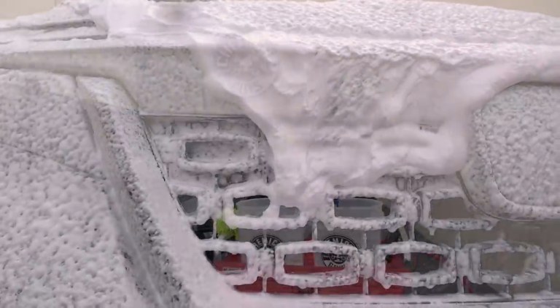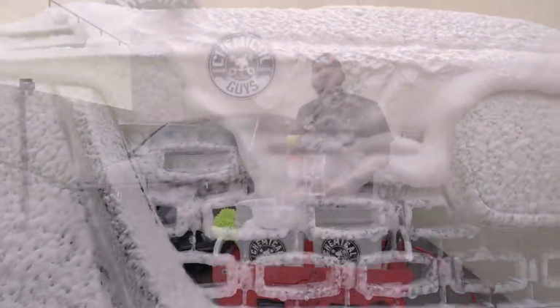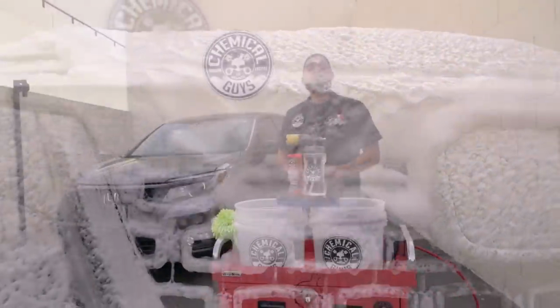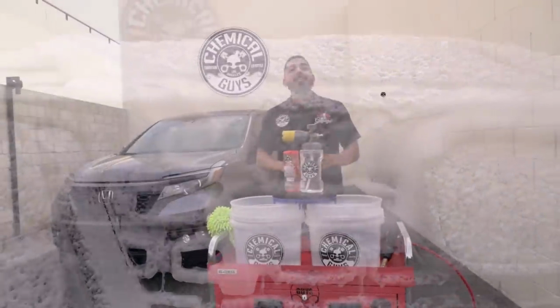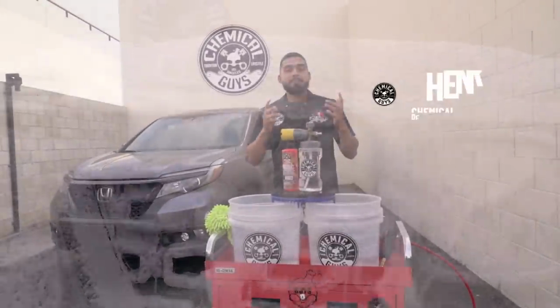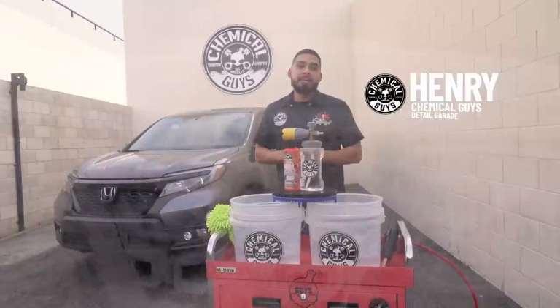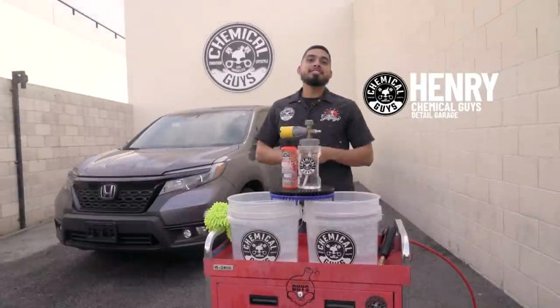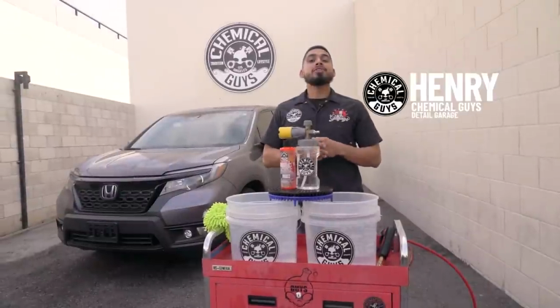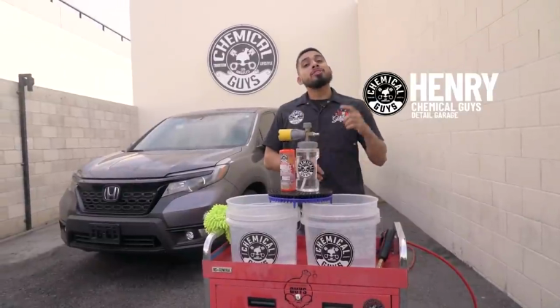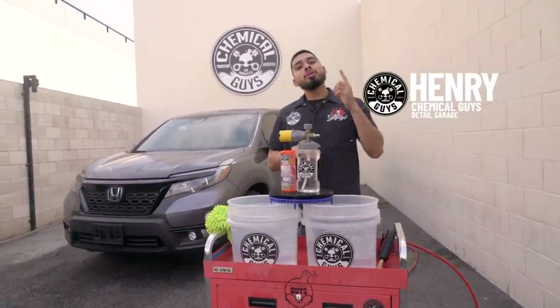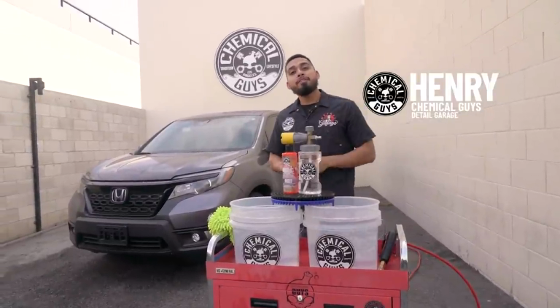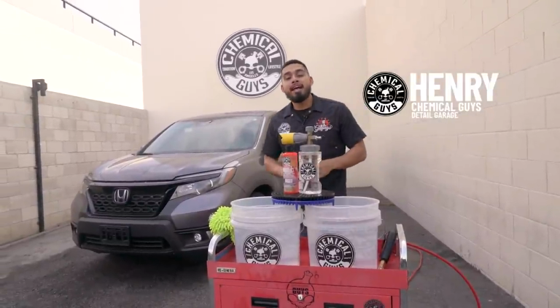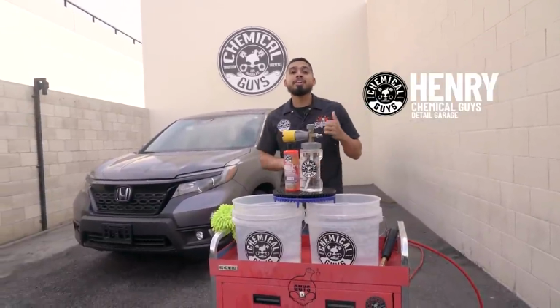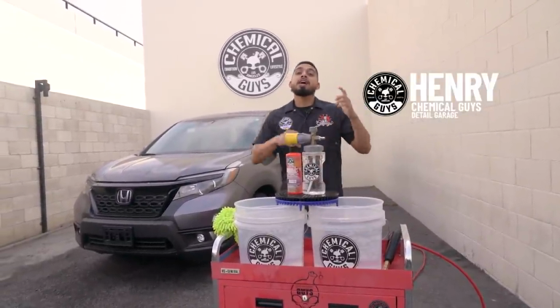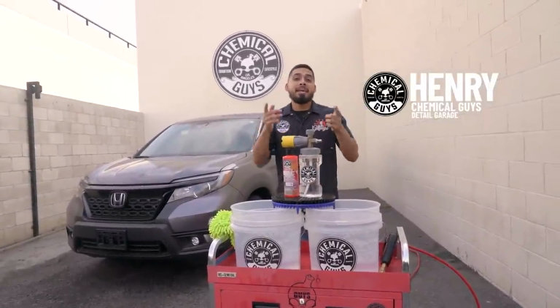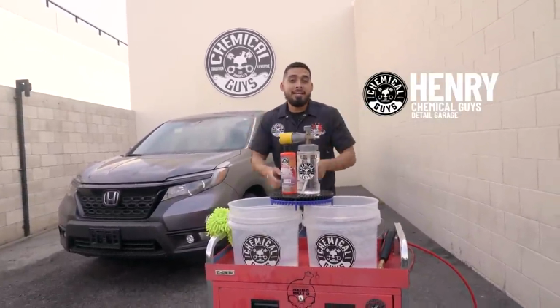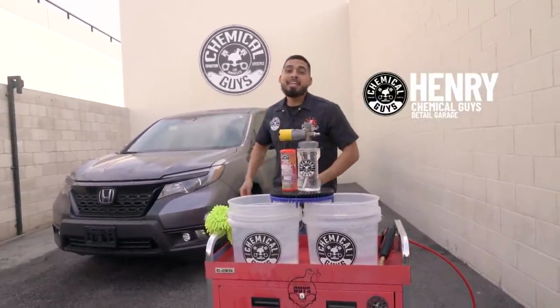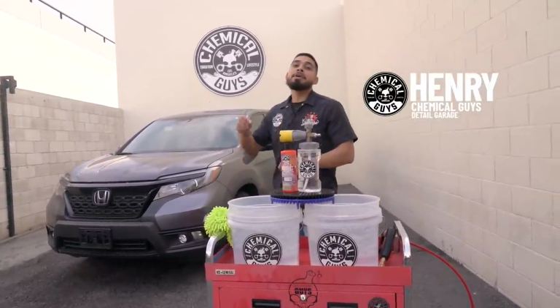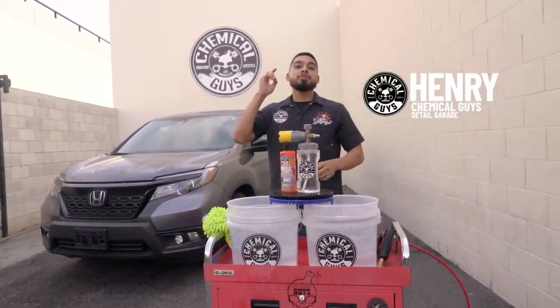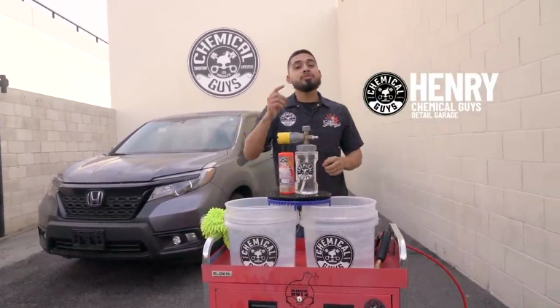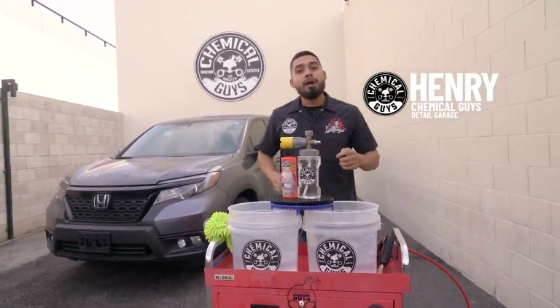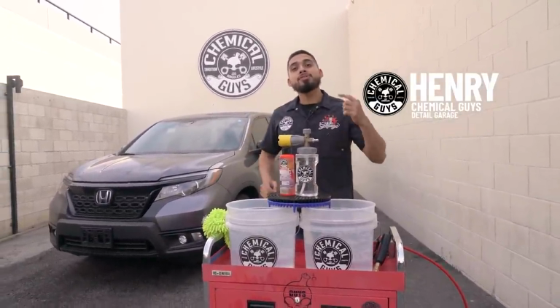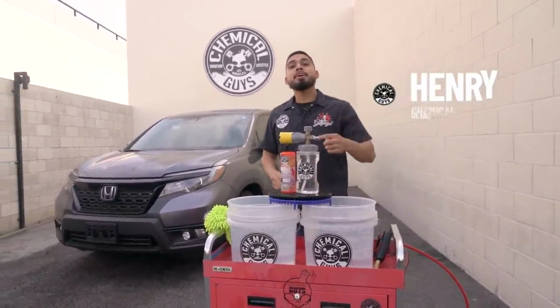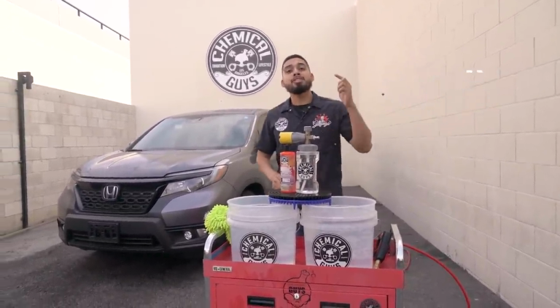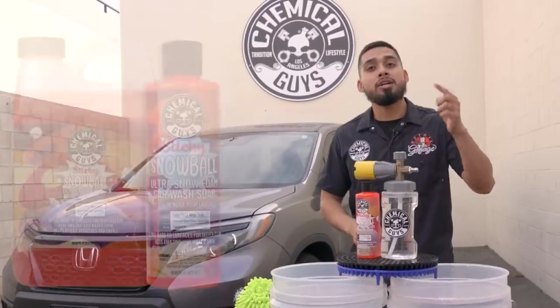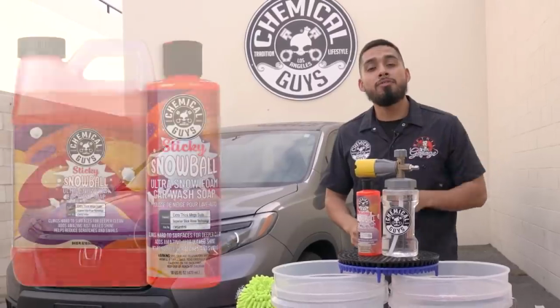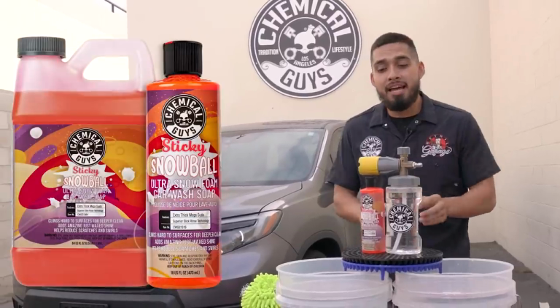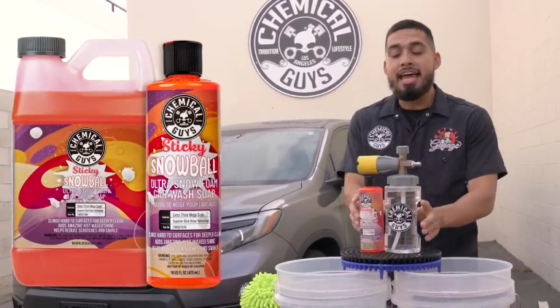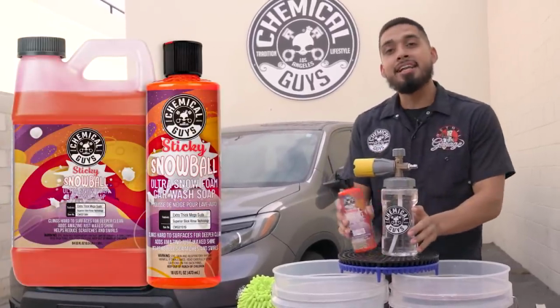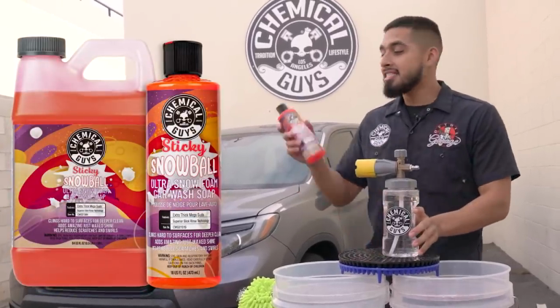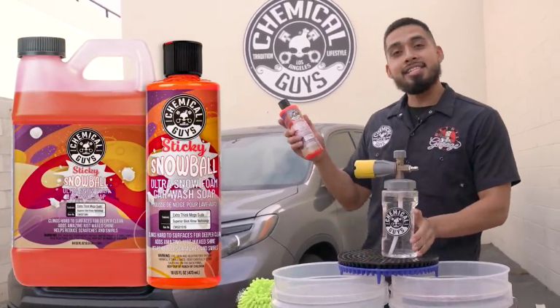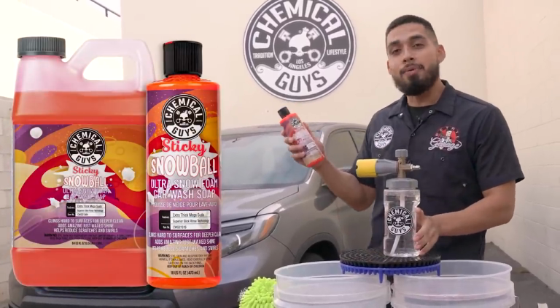What's up guys, welcome back to another episode of Chemical Guys Detail Garage. Today I'll be introducing you guys to our brand new soap that just hit our snow foam line, and that is Sticky Snowball.